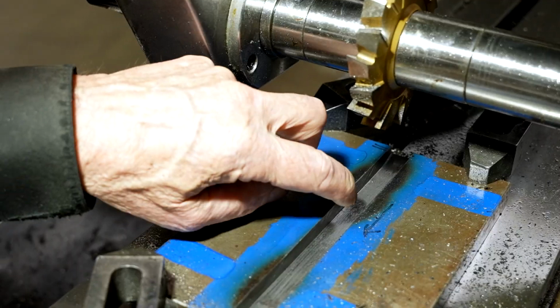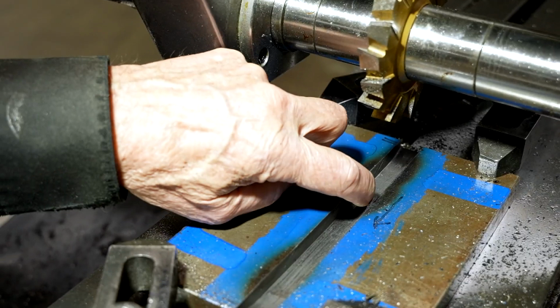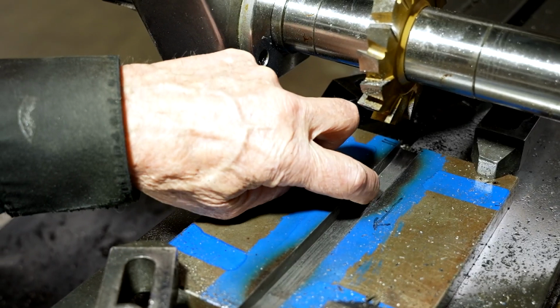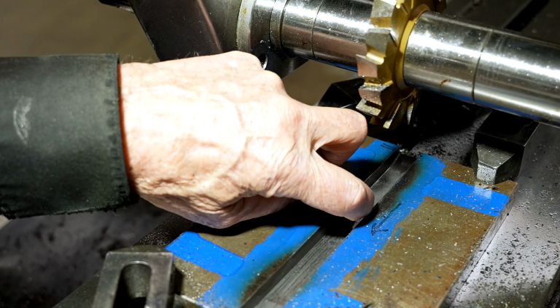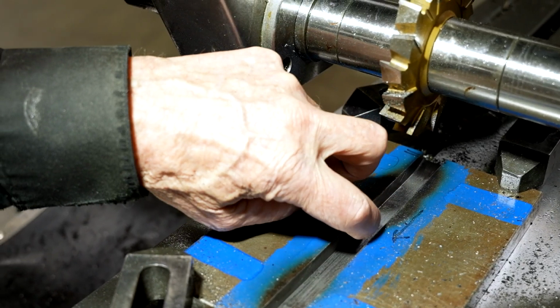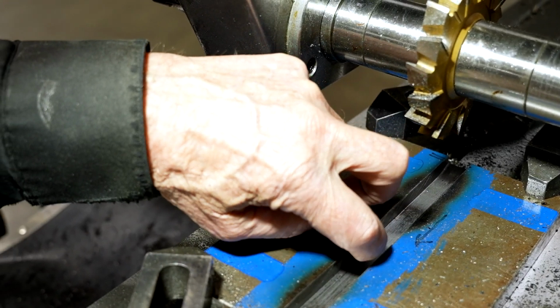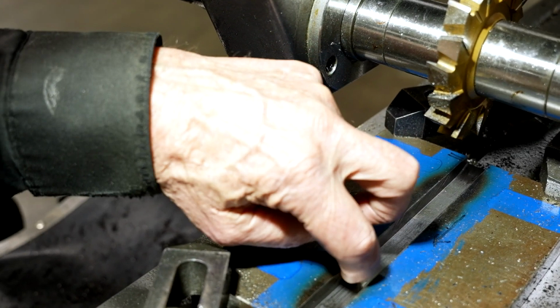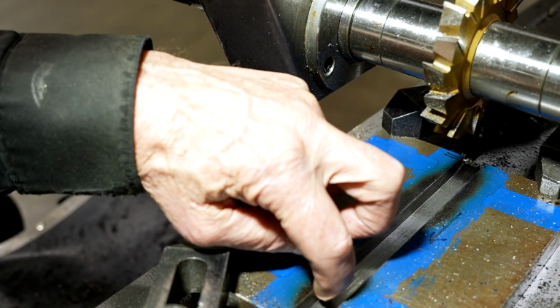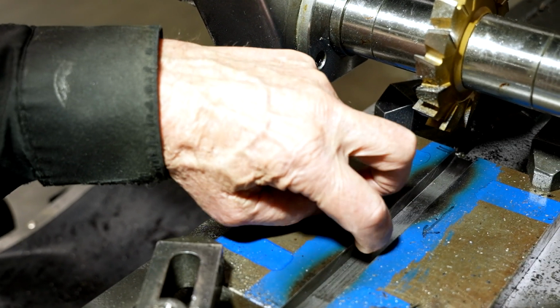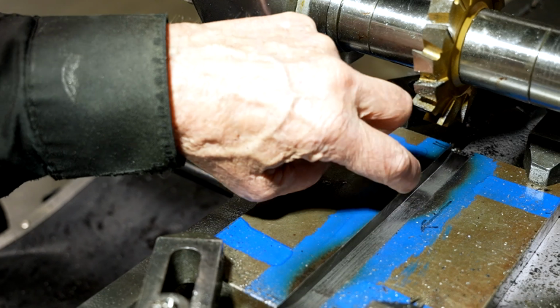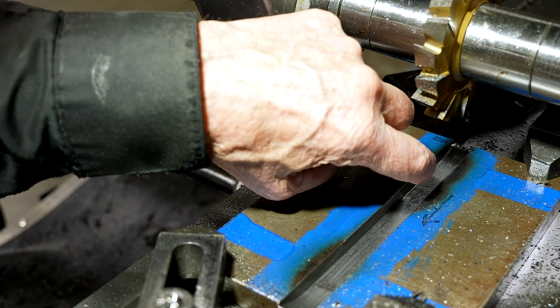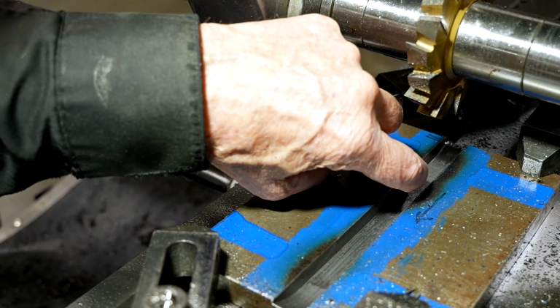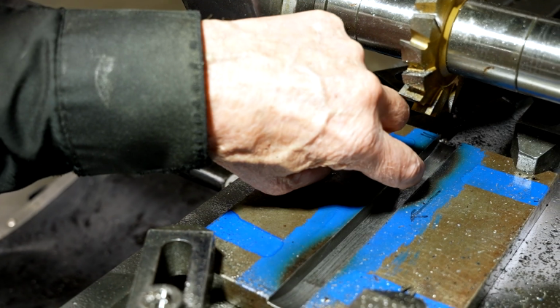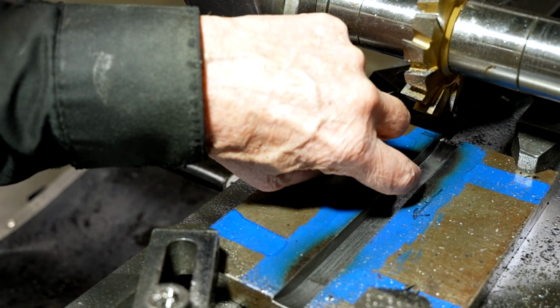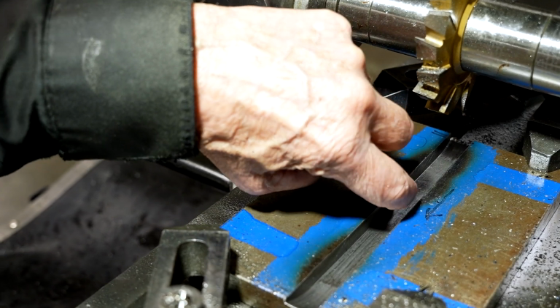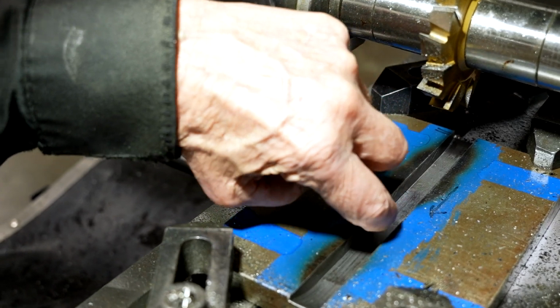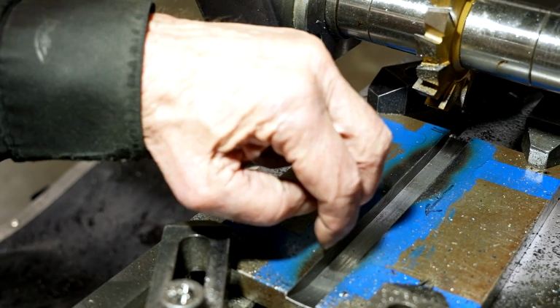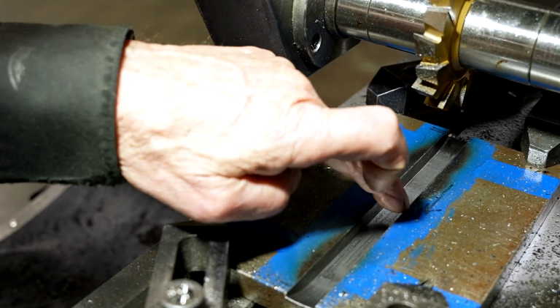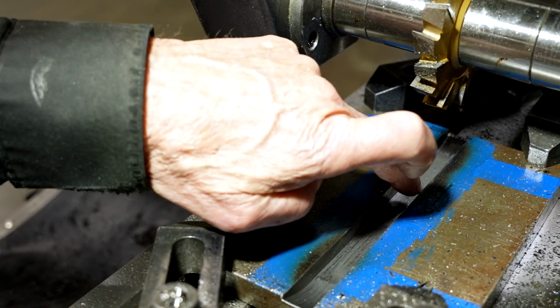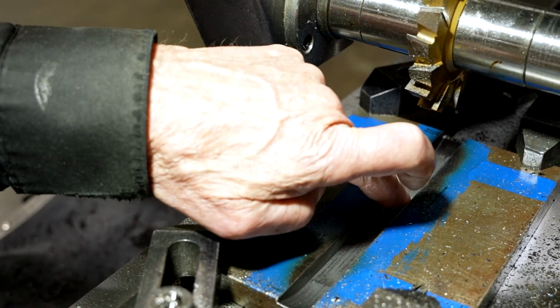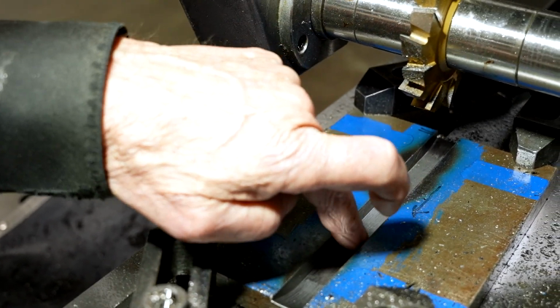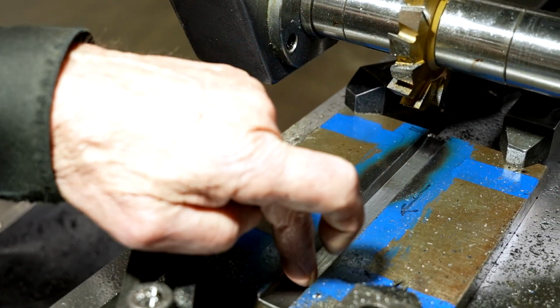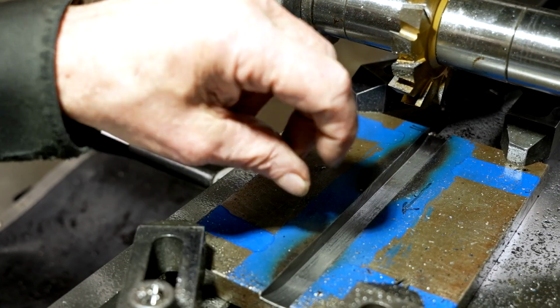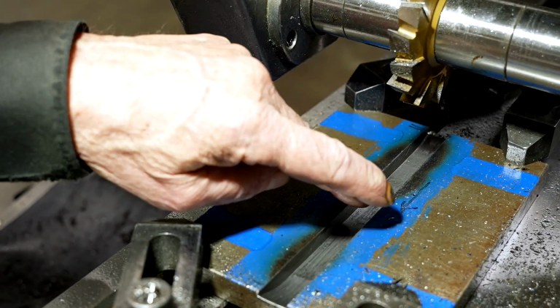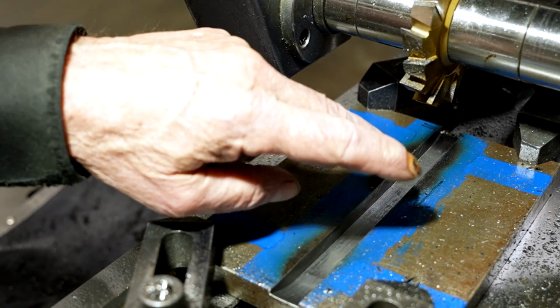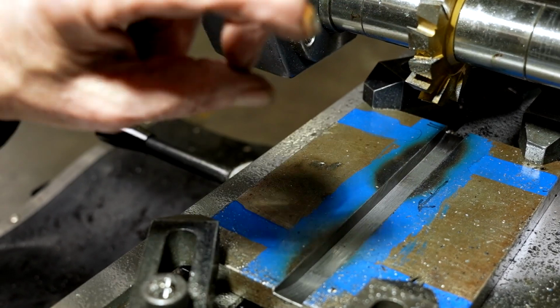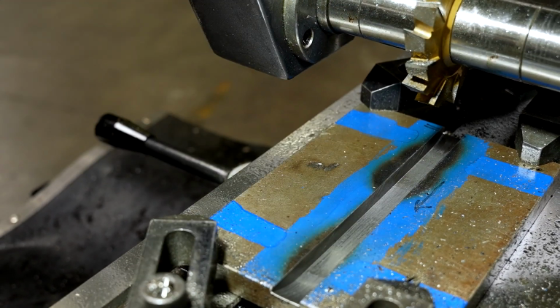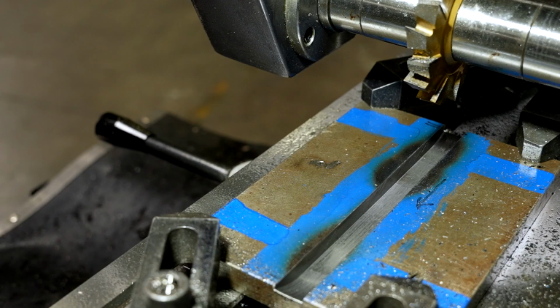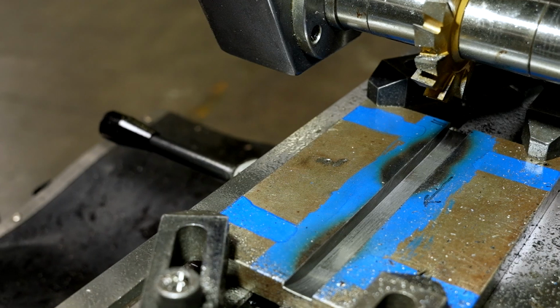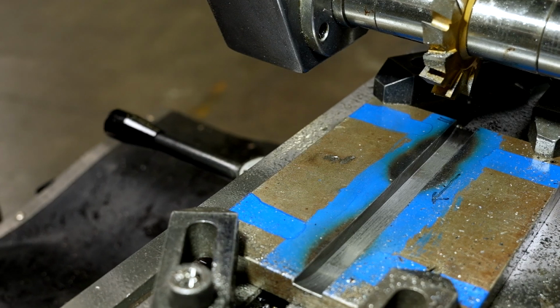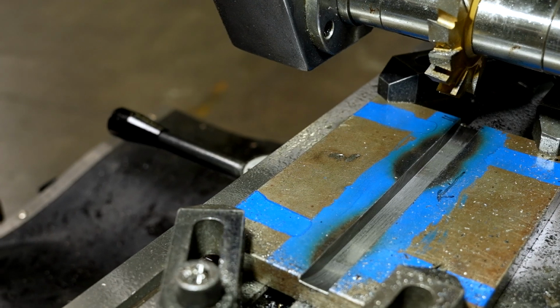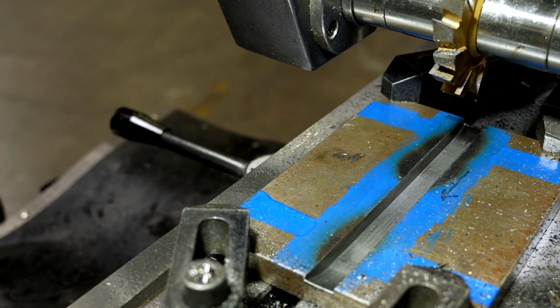Take a look inside the slot — we show you a nice finish here. This is going to be perfect for a 5/8" inch key slot.